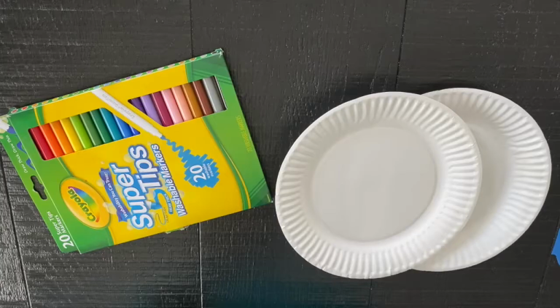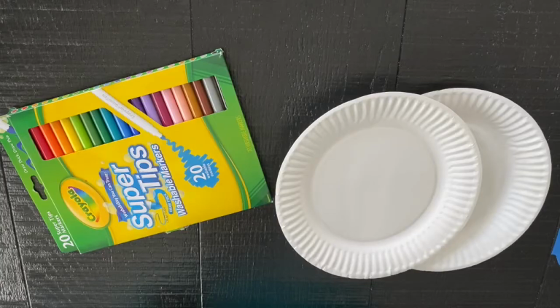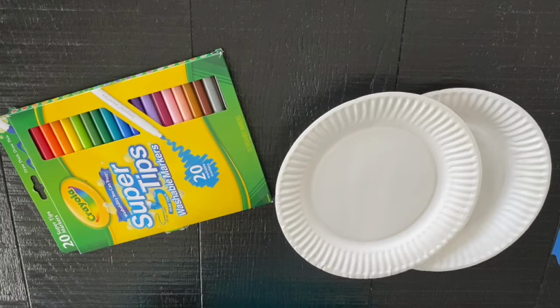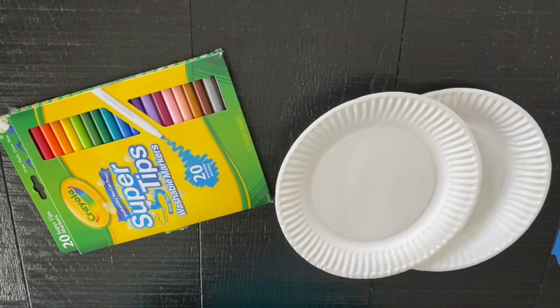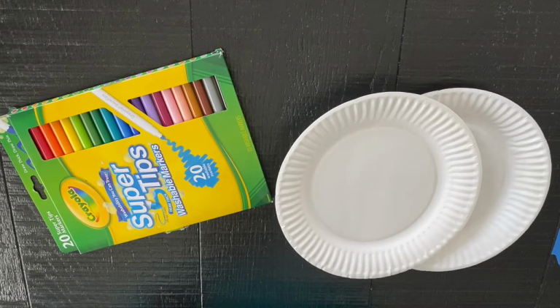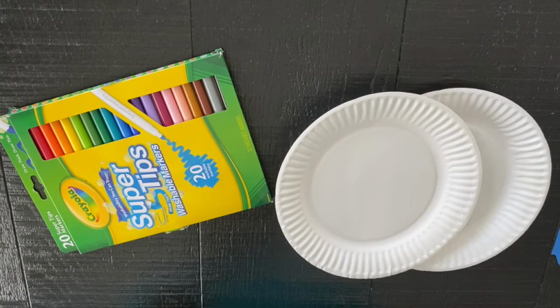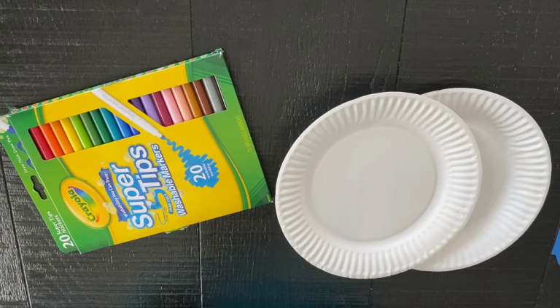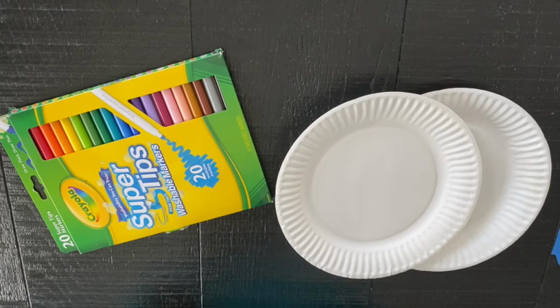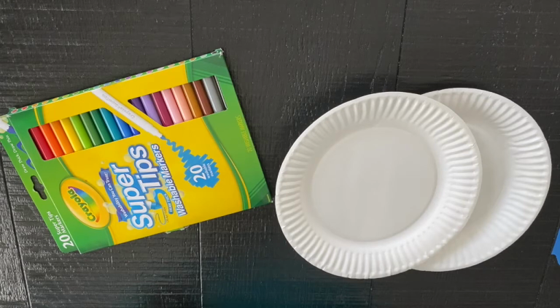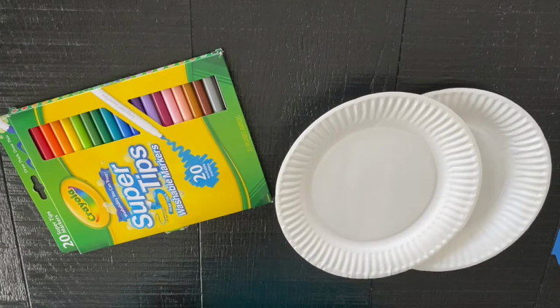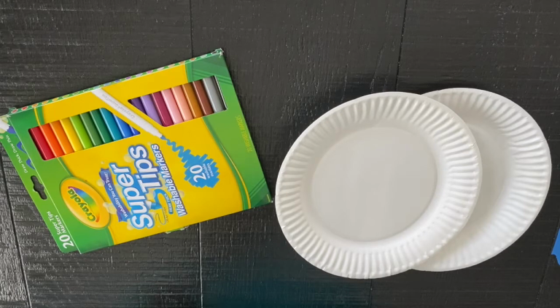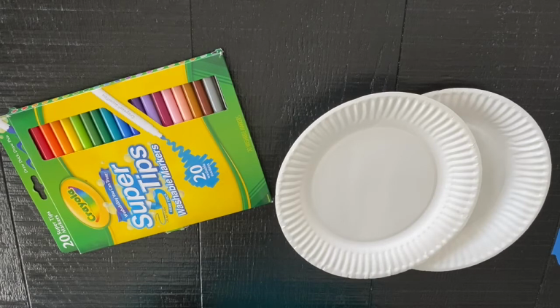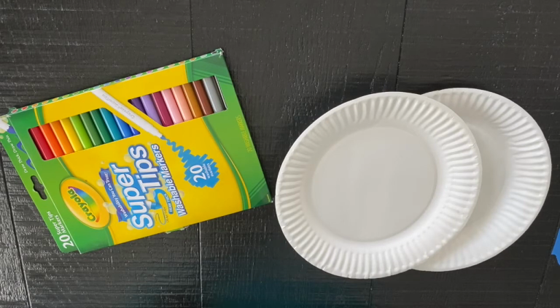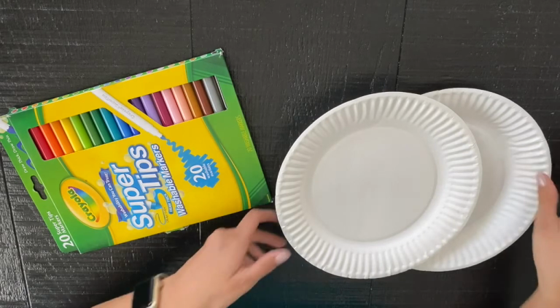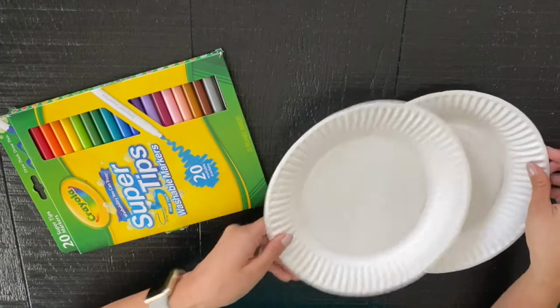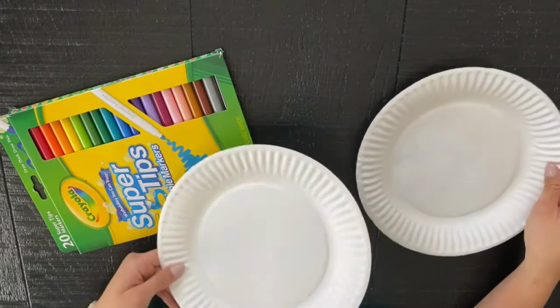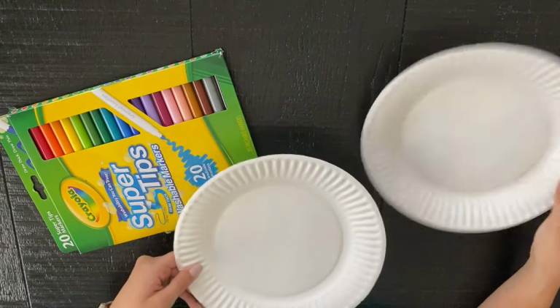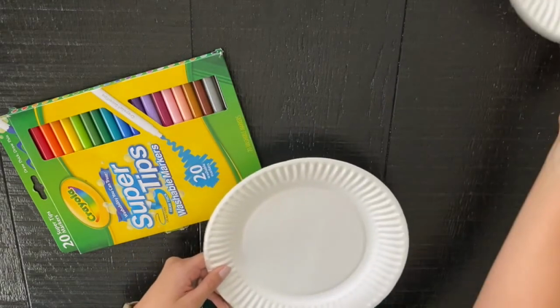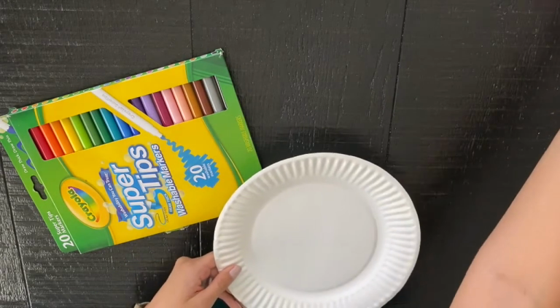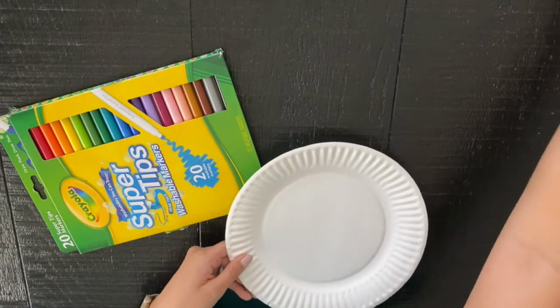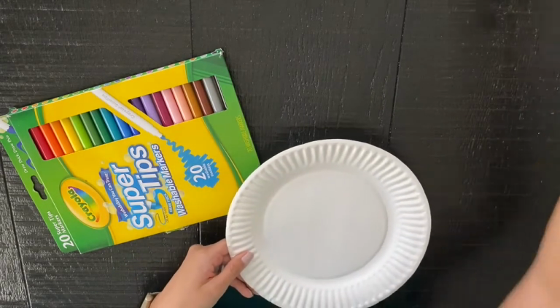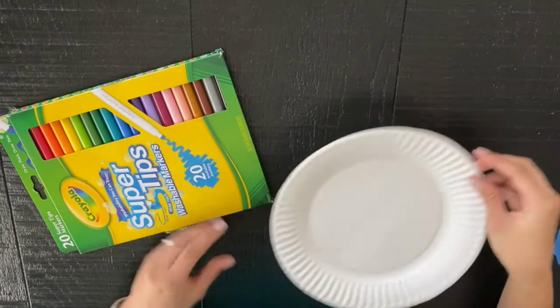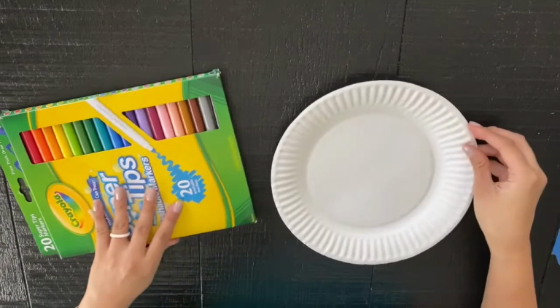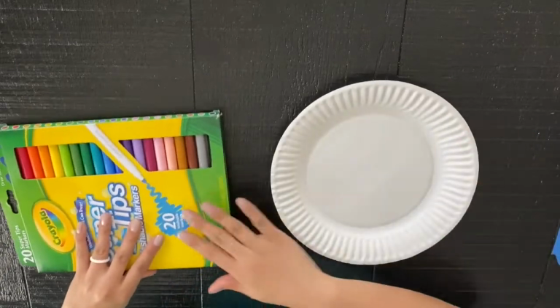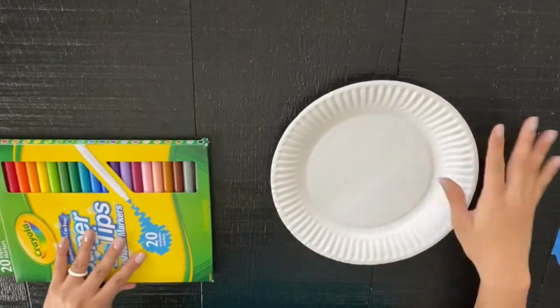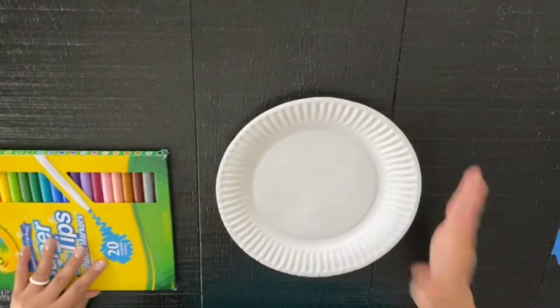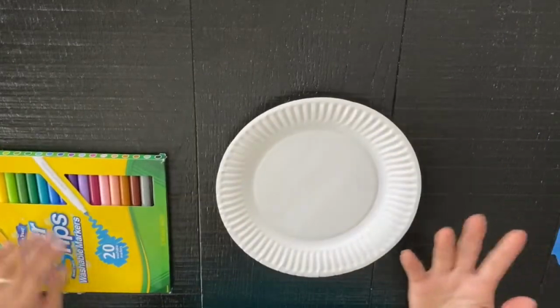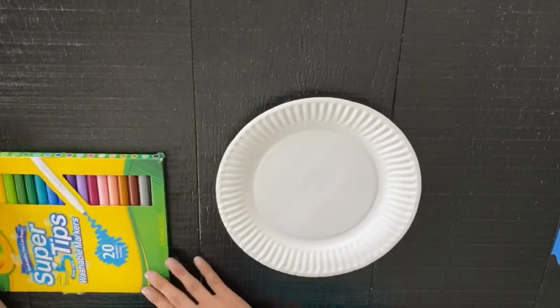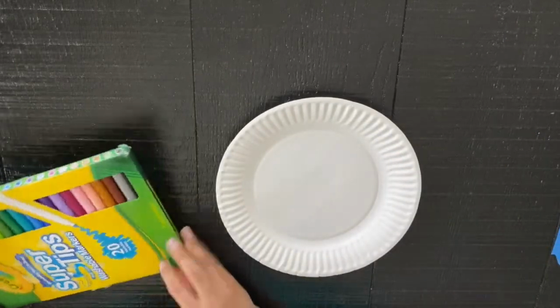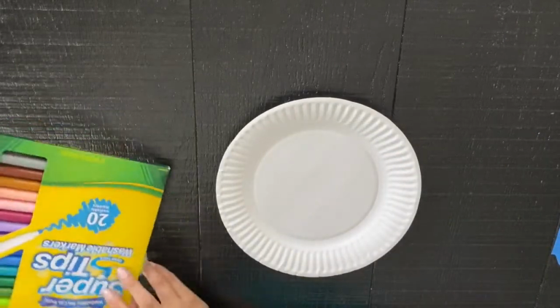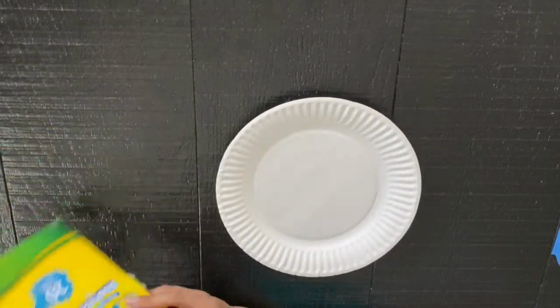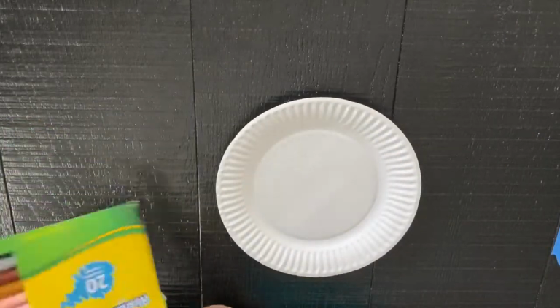The first thing you're going to want to do is make your tennis rackets with your paper plates. So you can take your first paper plate, put your other one to the side, and you can decorate it however you want. I'm using markers.